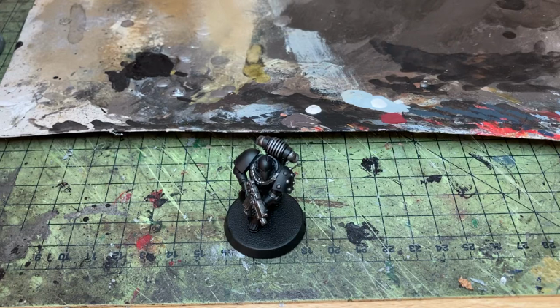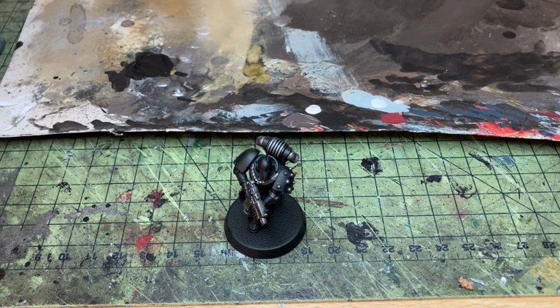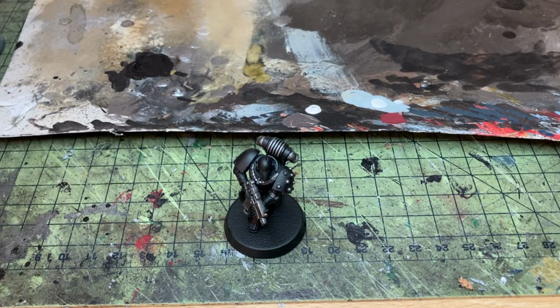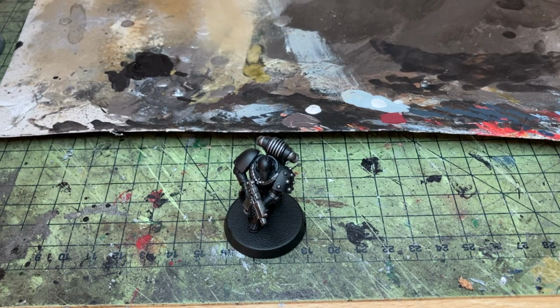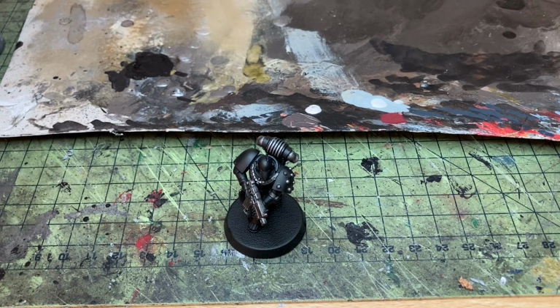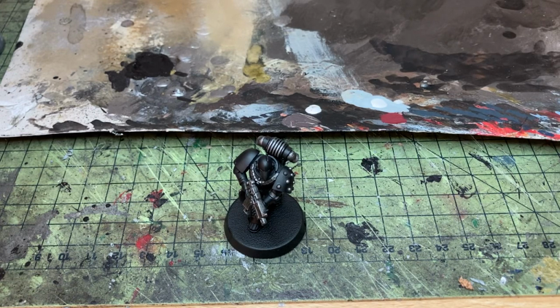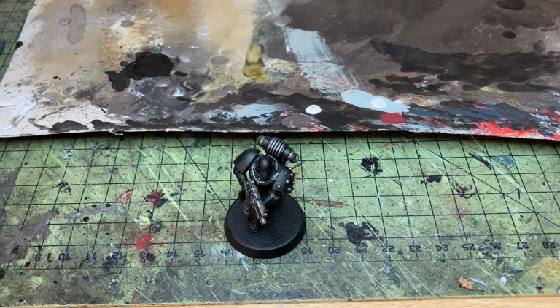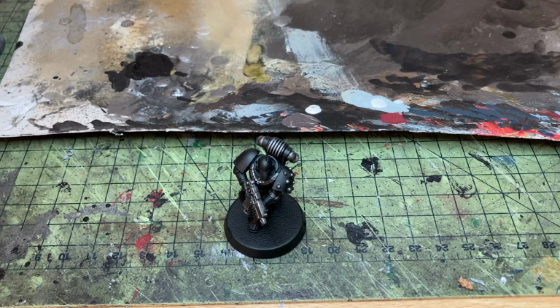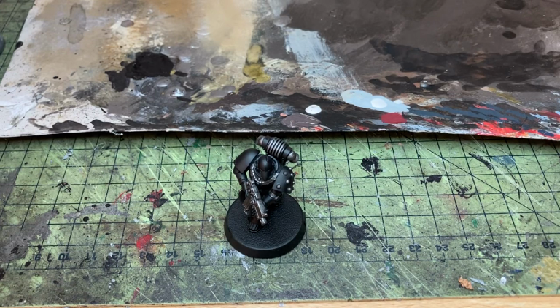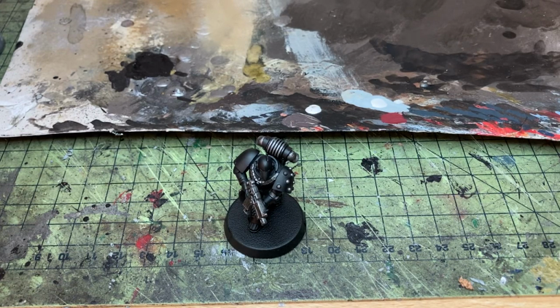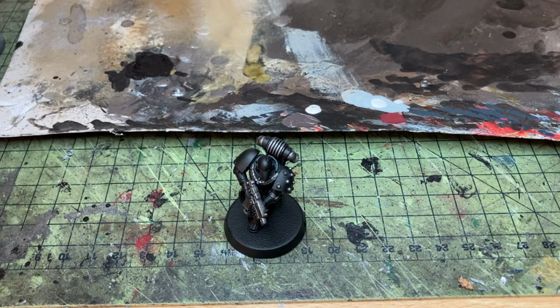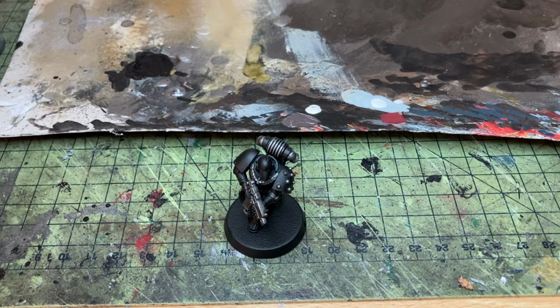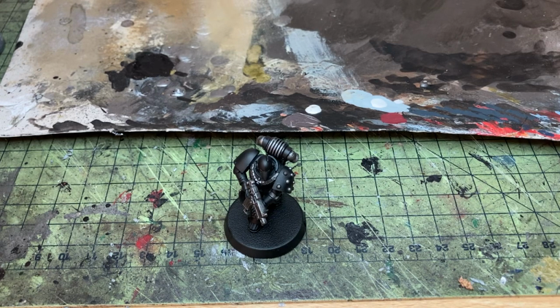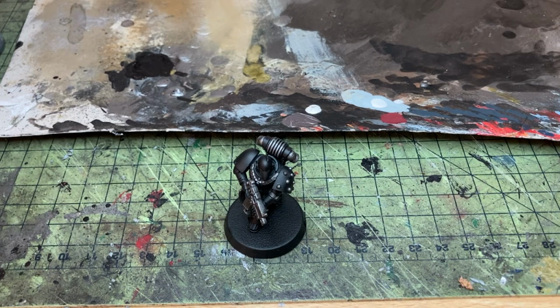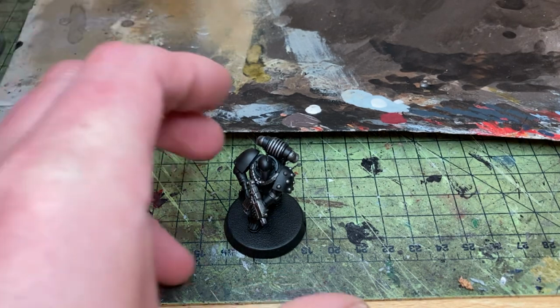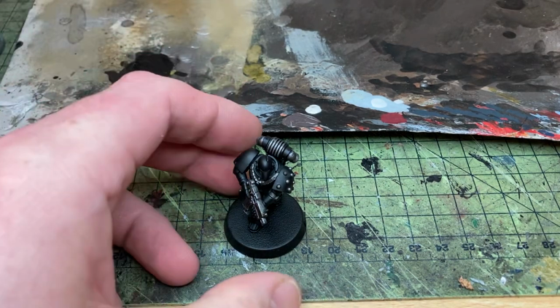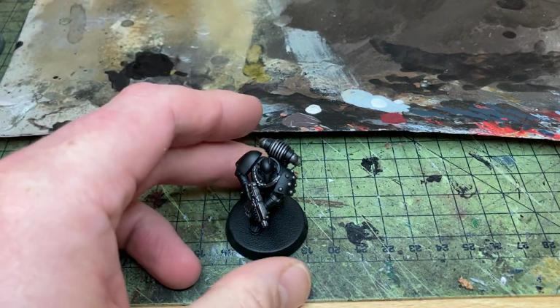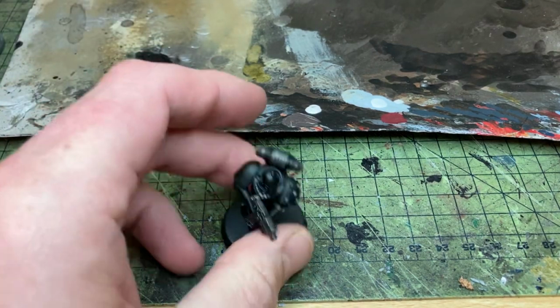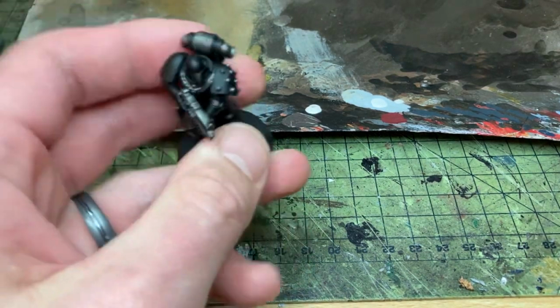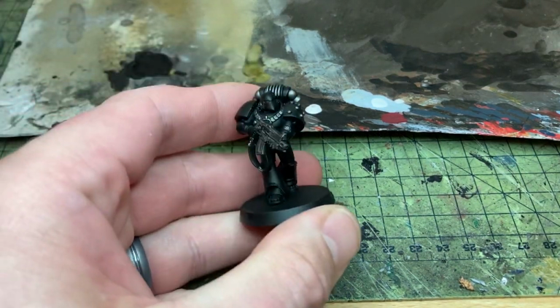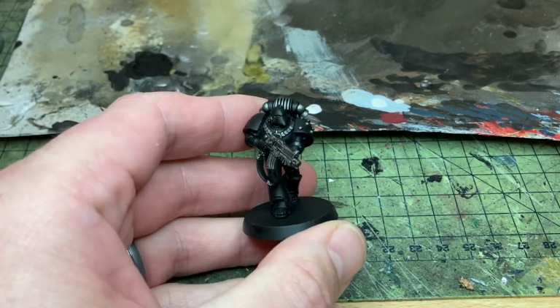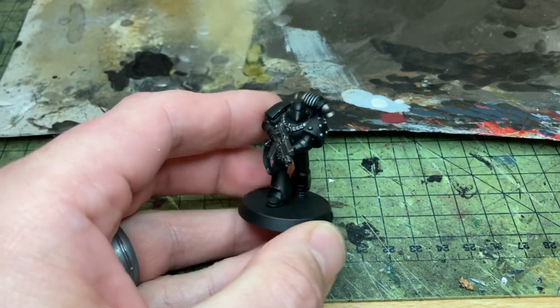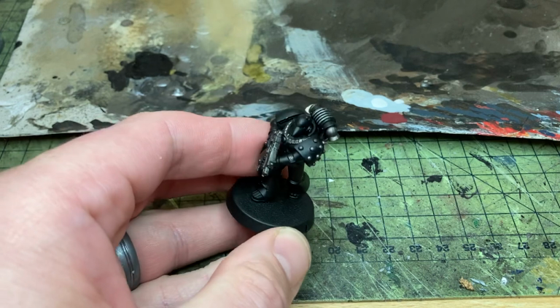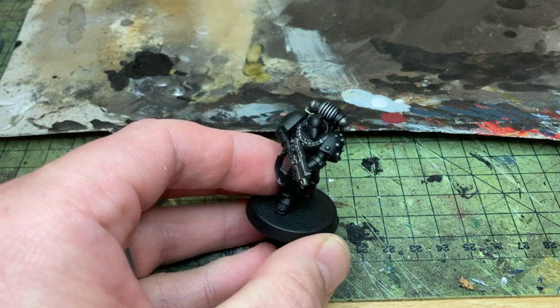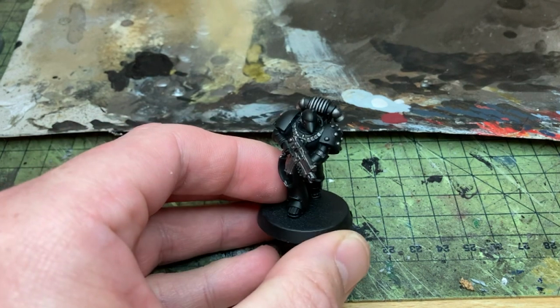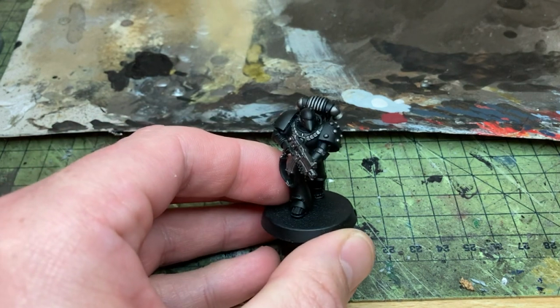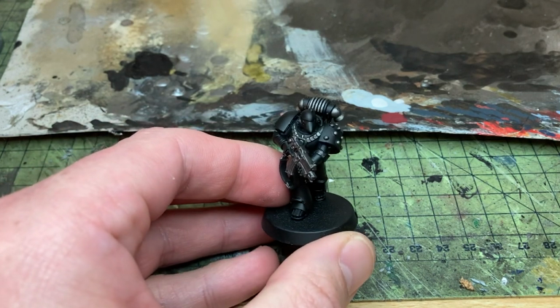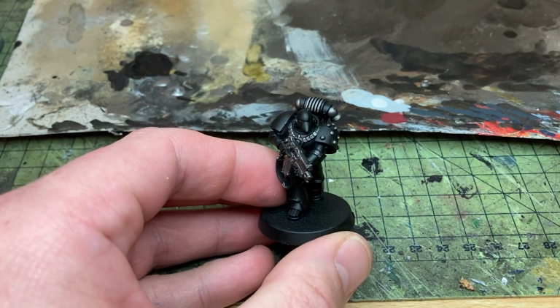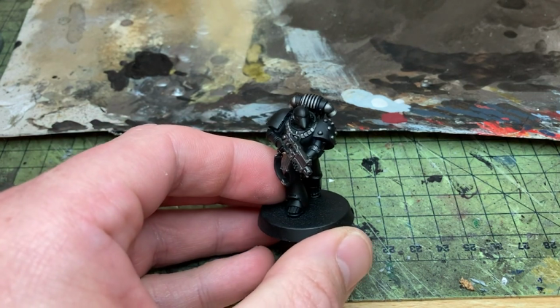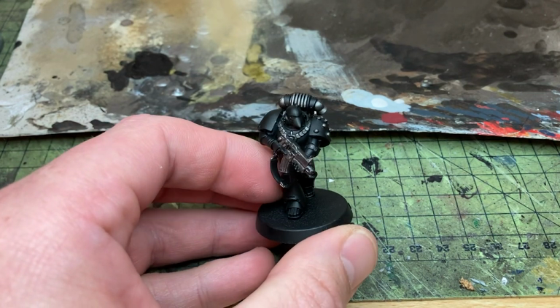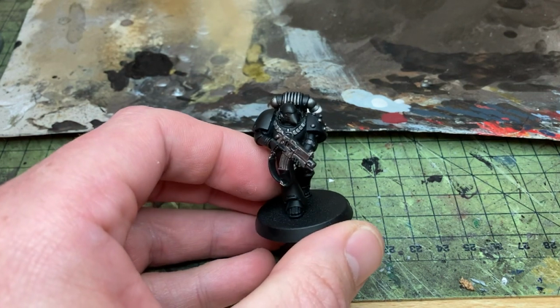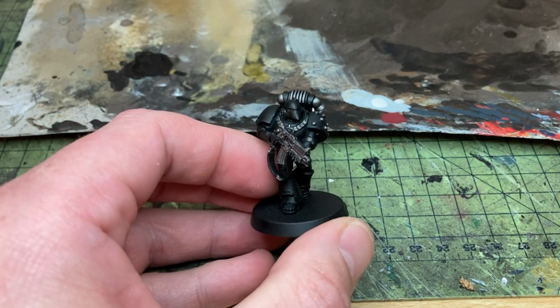Good evening Heresy fans. I'm finally getting around to doing a how I paint Dark Angels video. I'm going to do it in a series of small five minute videos for each area.